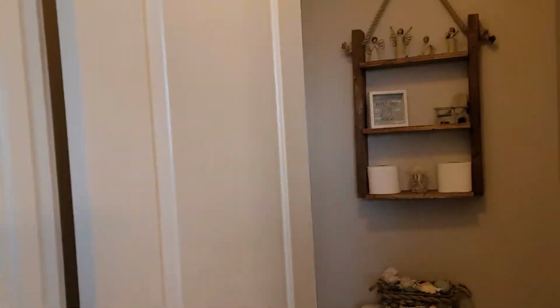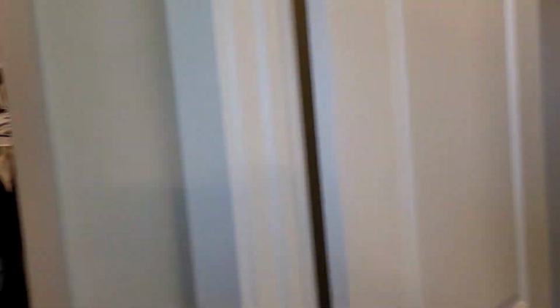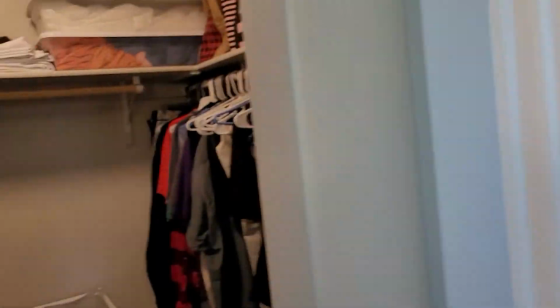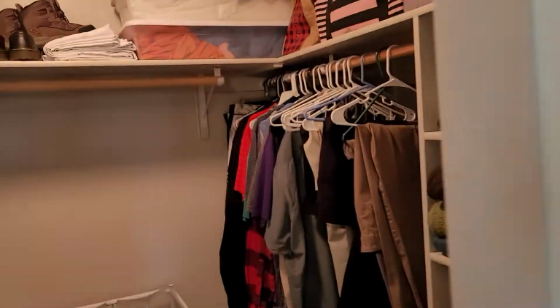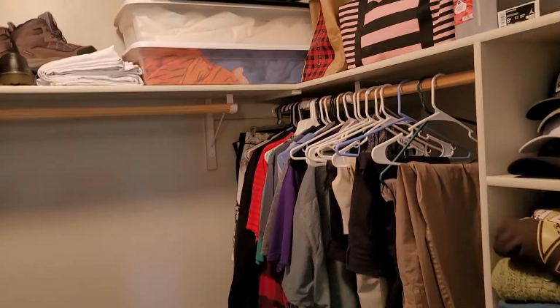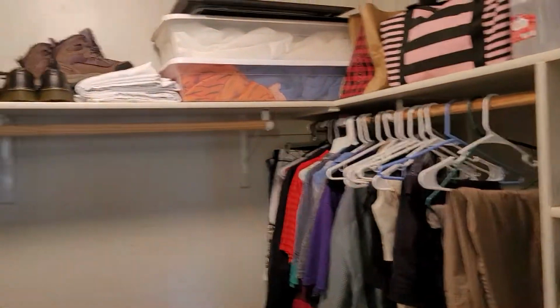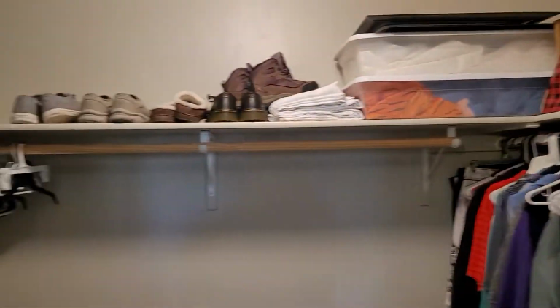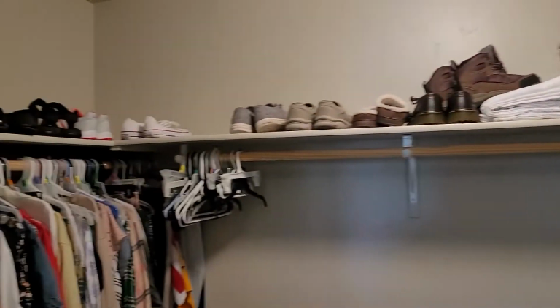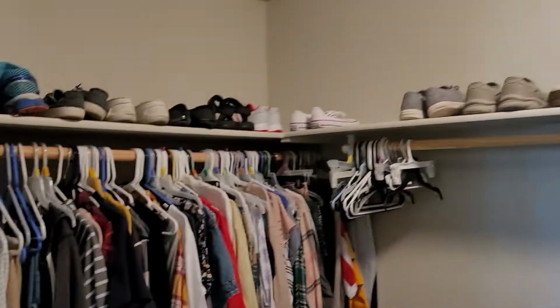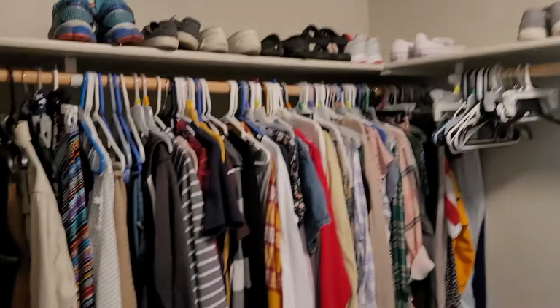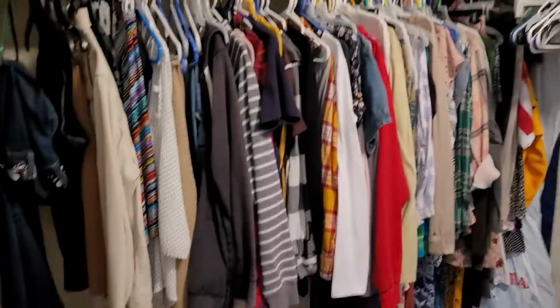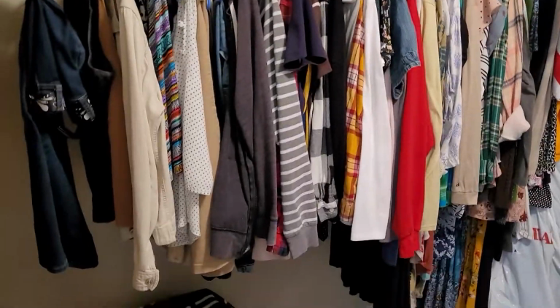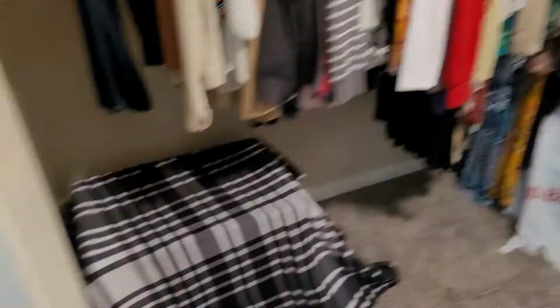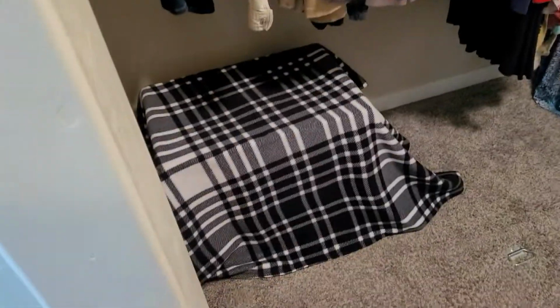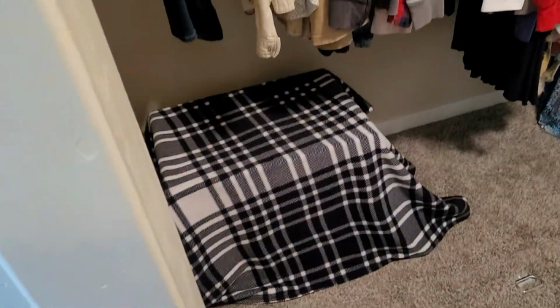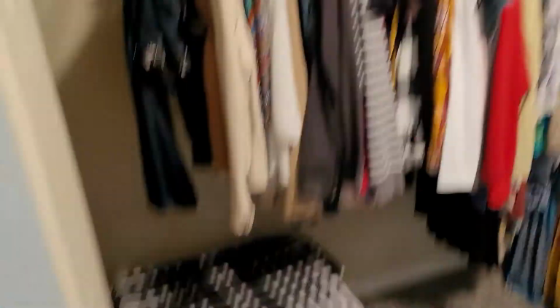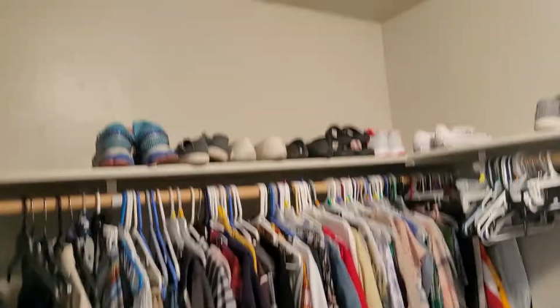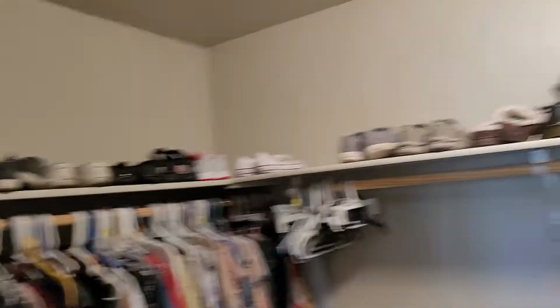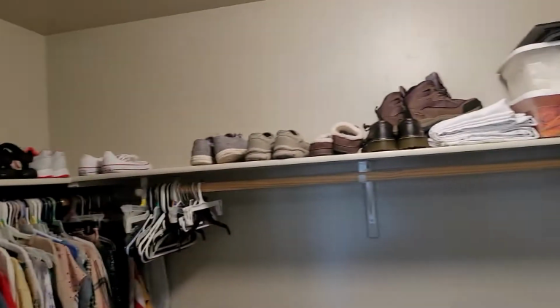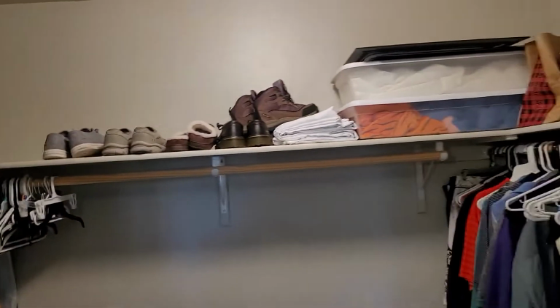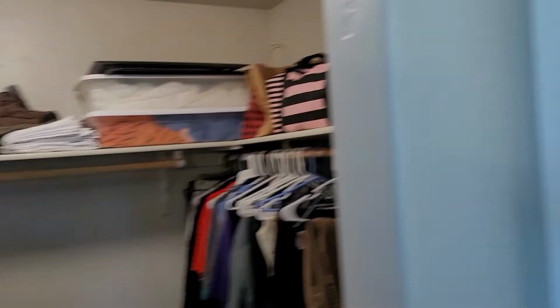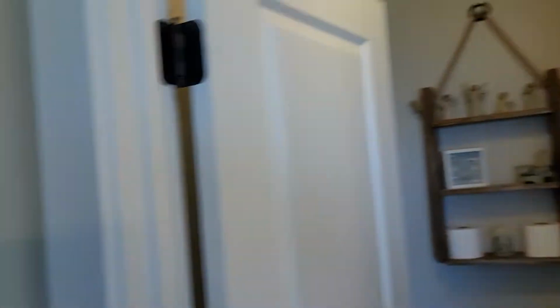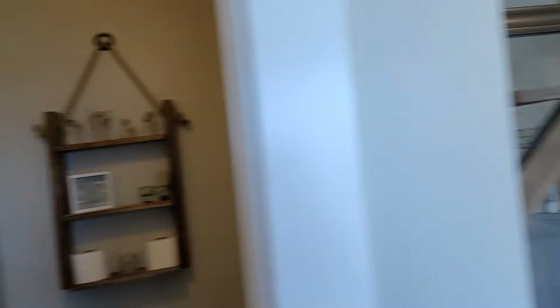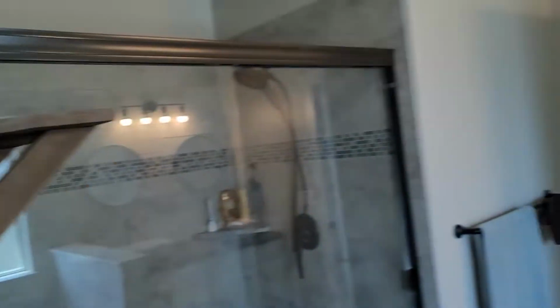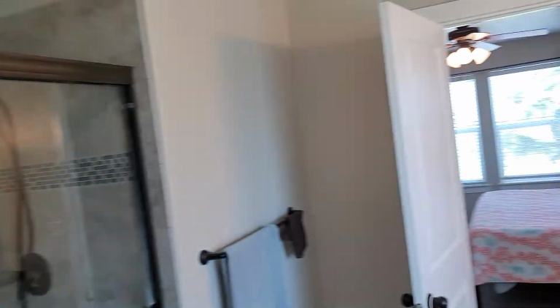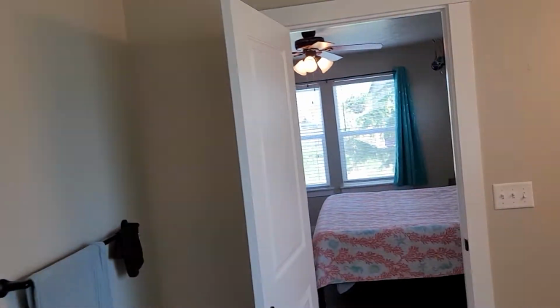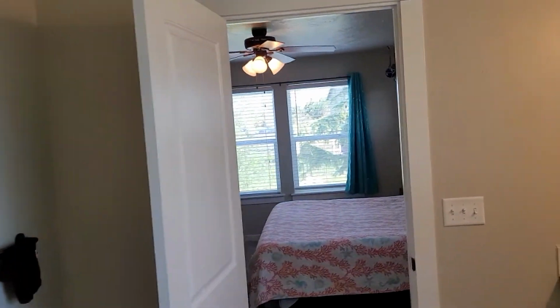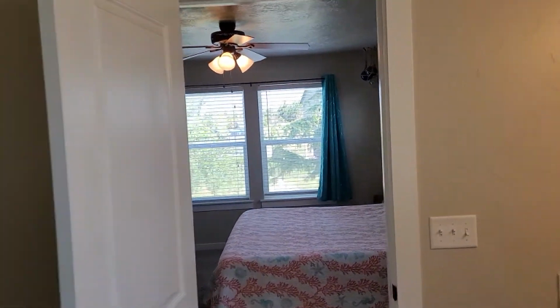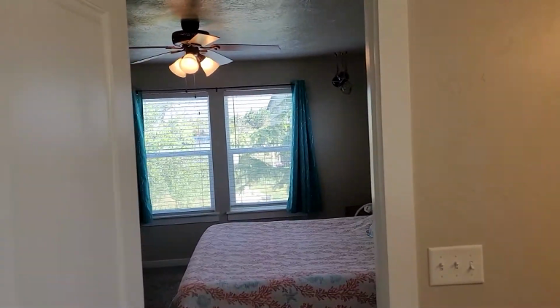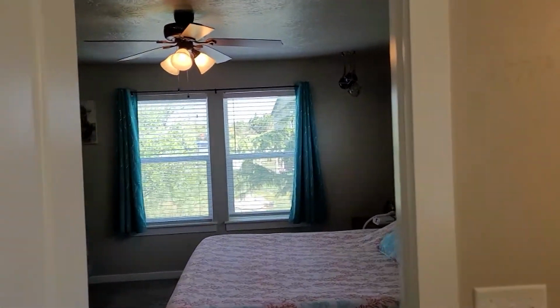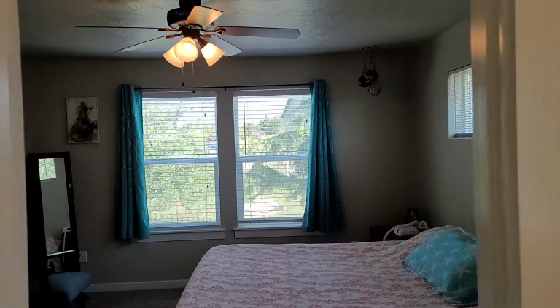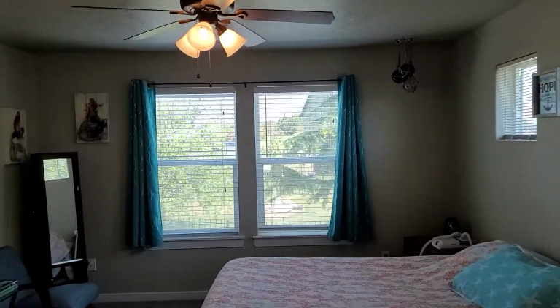There's a toilet closet and then your master closet with the little puppy in the kennel down there. And then we'll go out and take a look at the backyard.